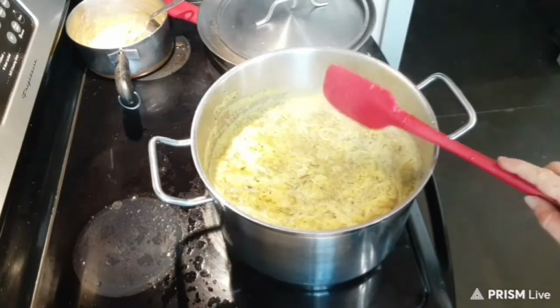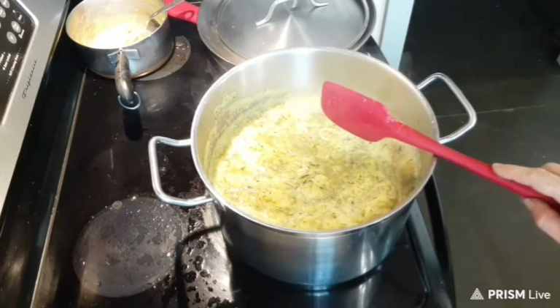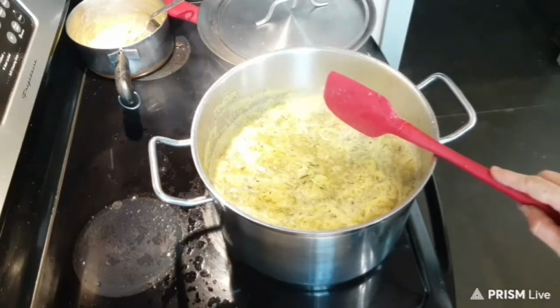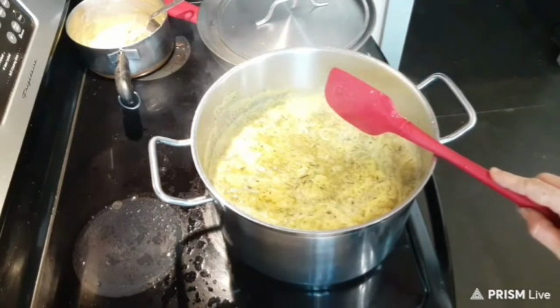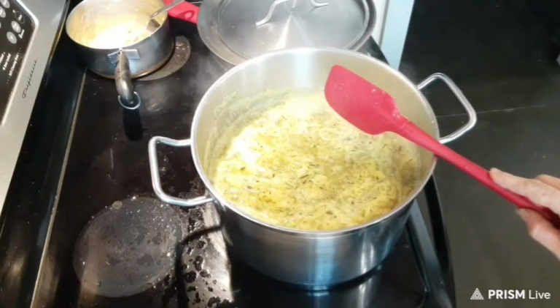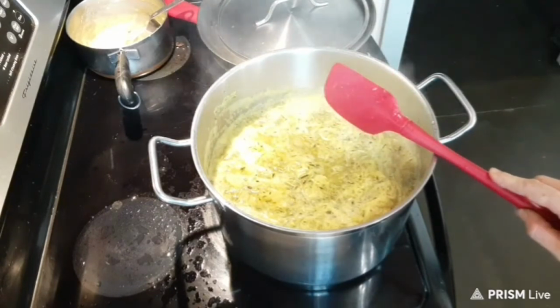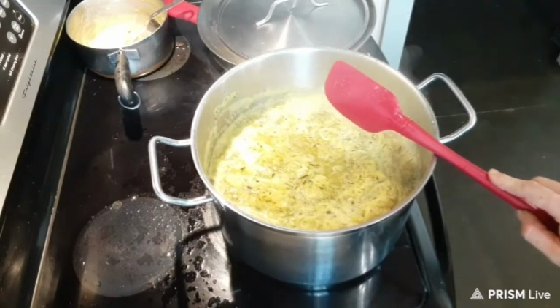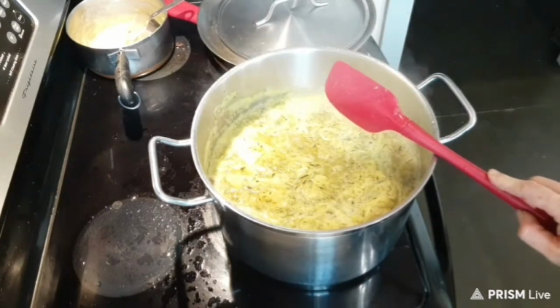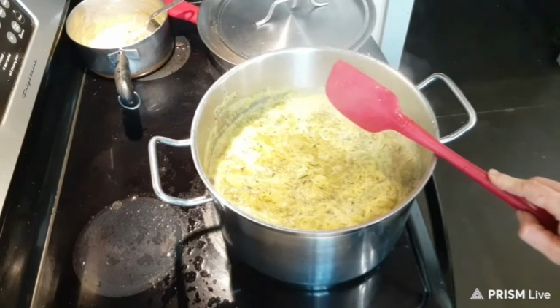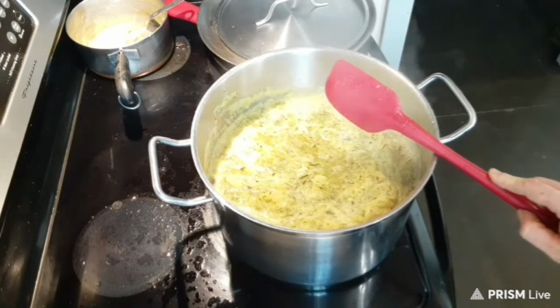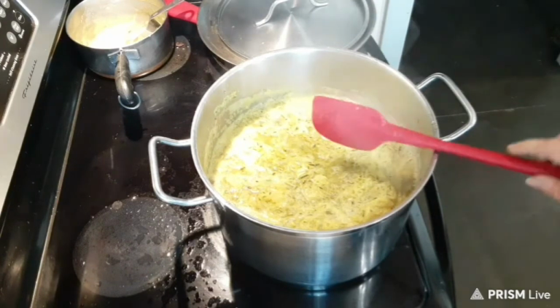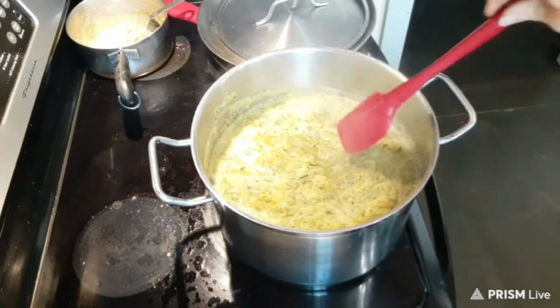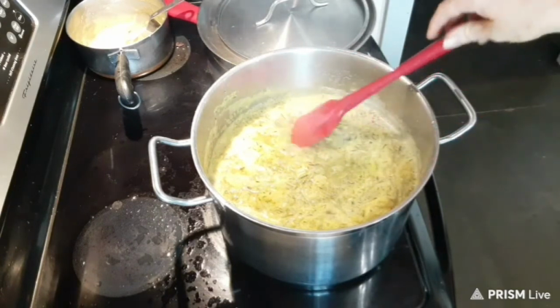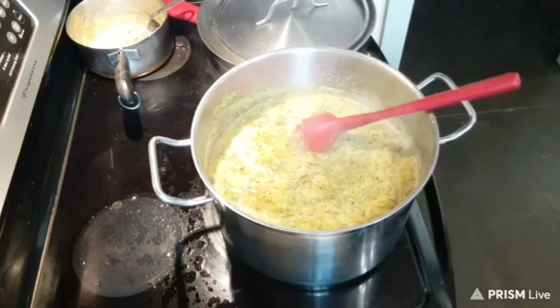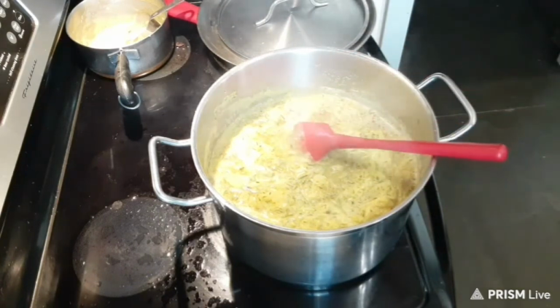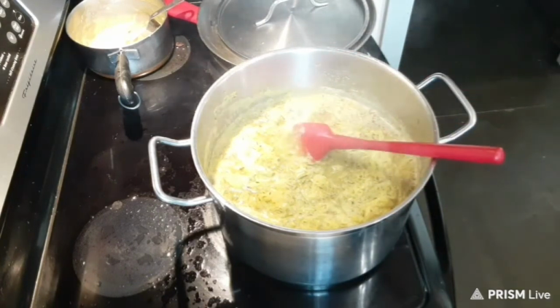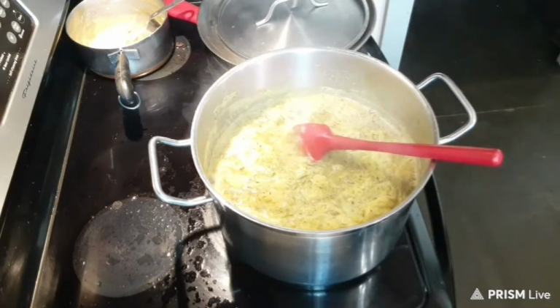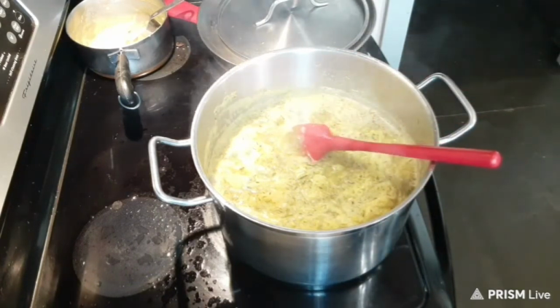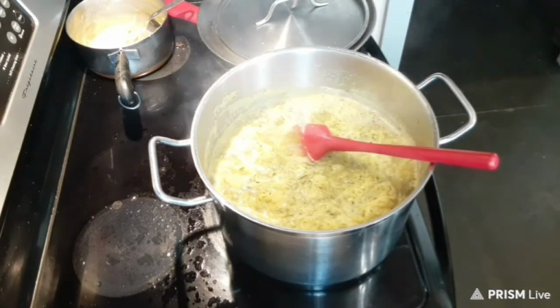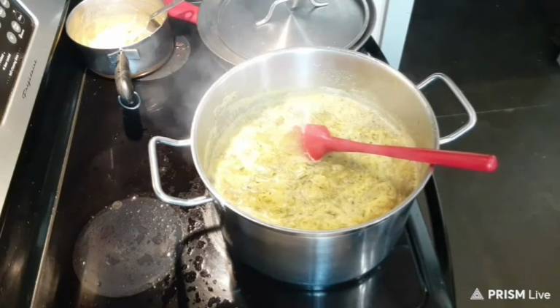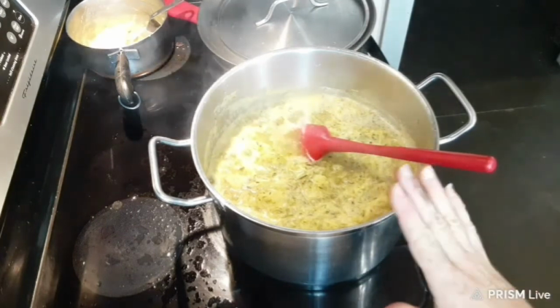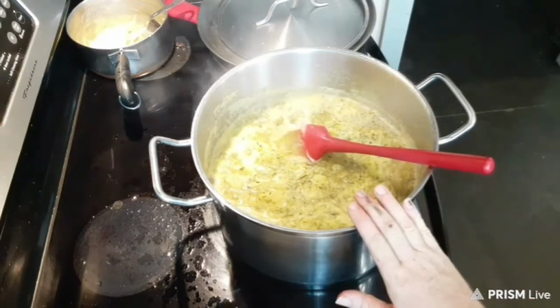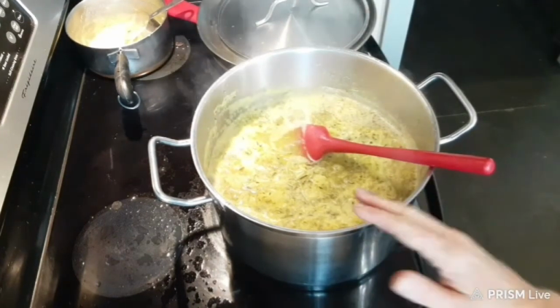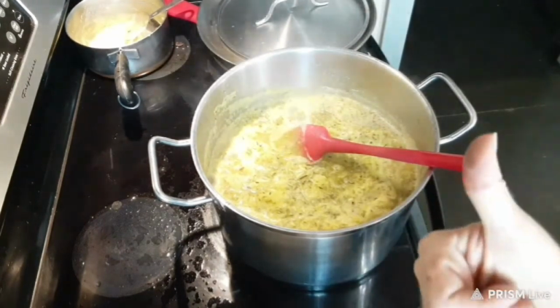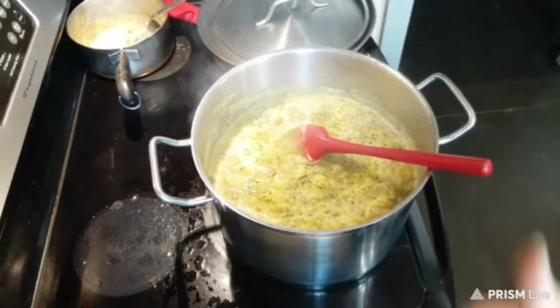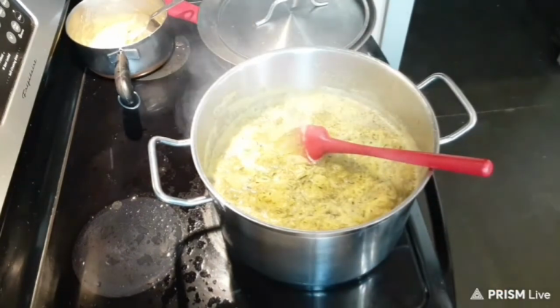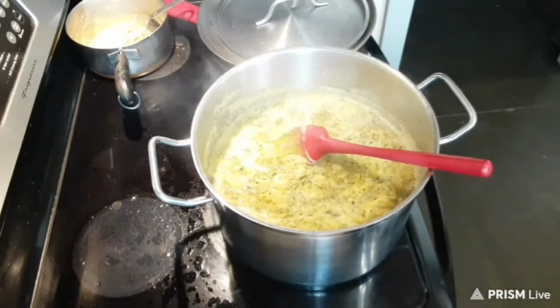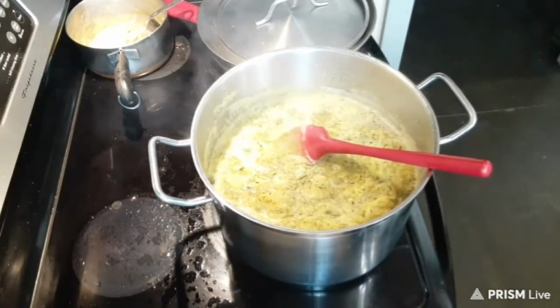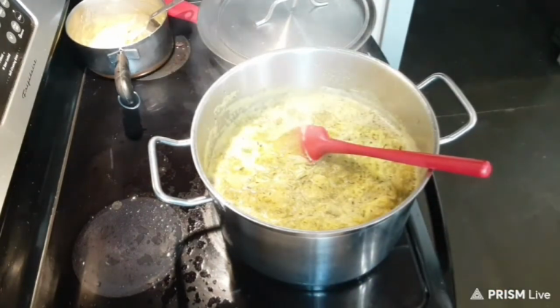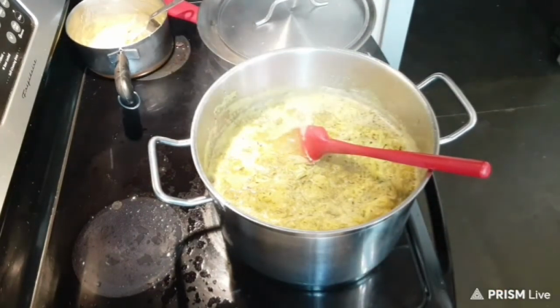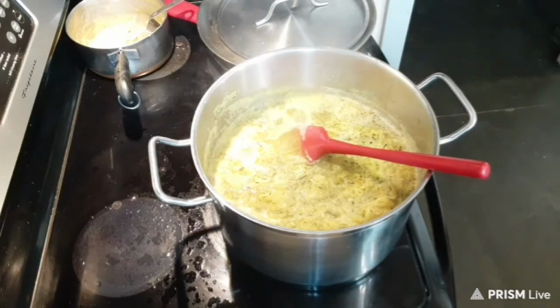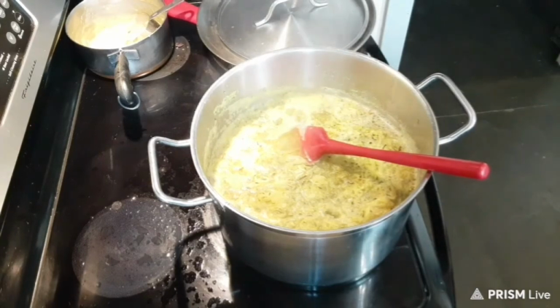I will process these pints of the pineapple zucchini for 15 minutes in a water bath canner, and that's all there is to it. If you guys like canning videos and enjoy watching my content, give my video a thumbs up. I'll catch you guys in the next video — thanks so much for watching.